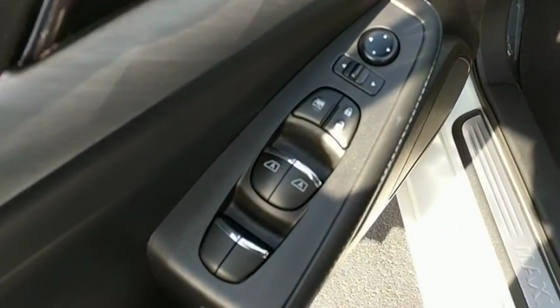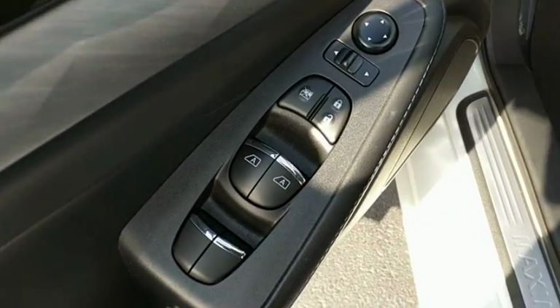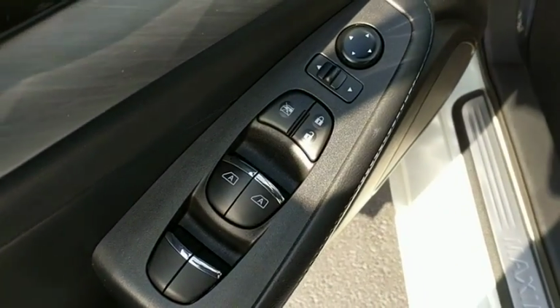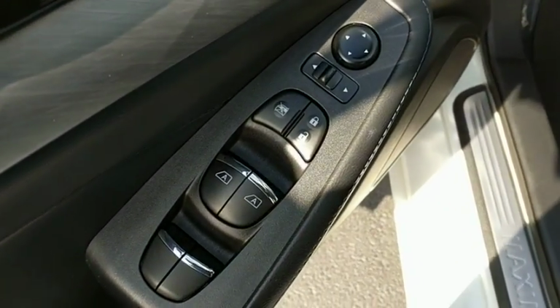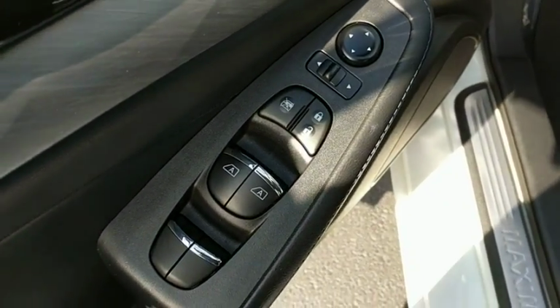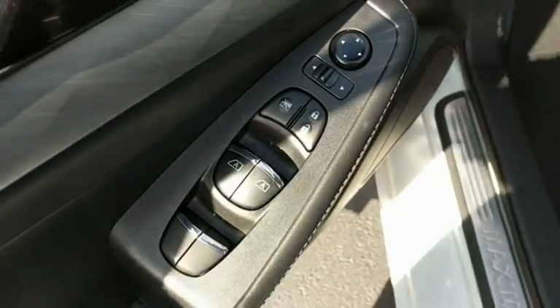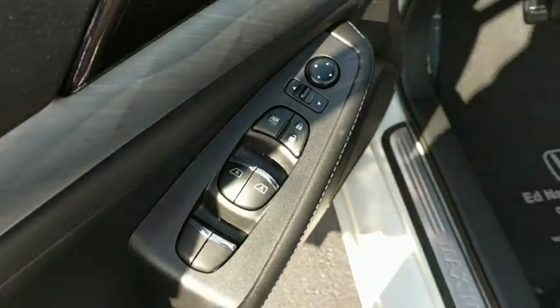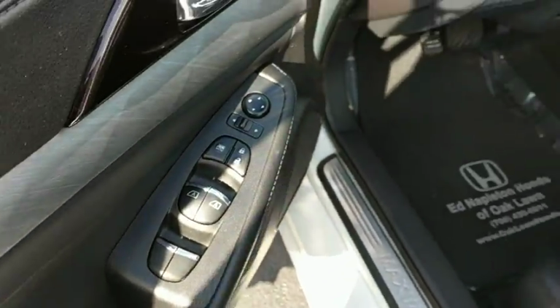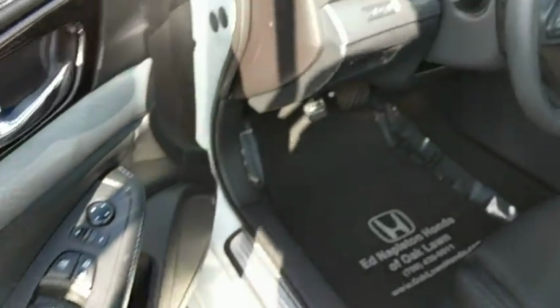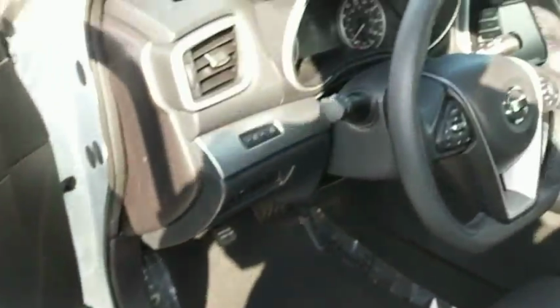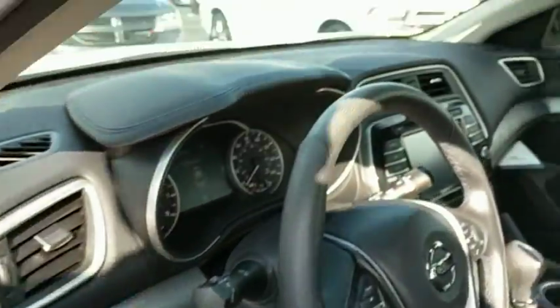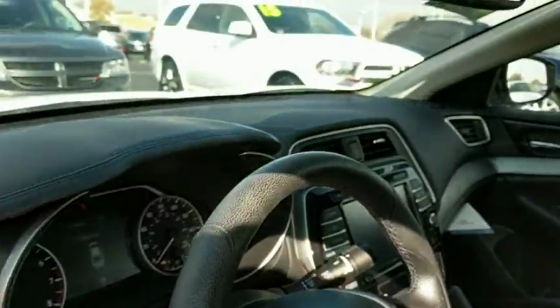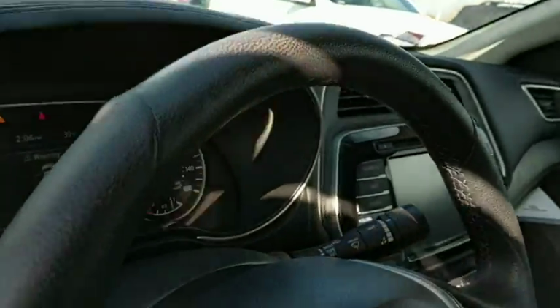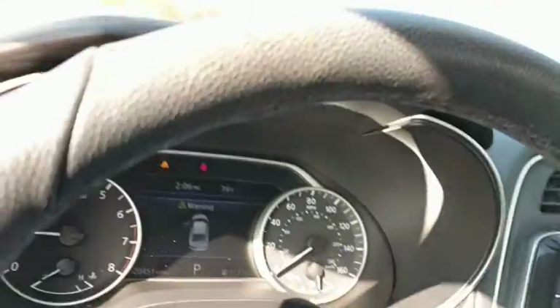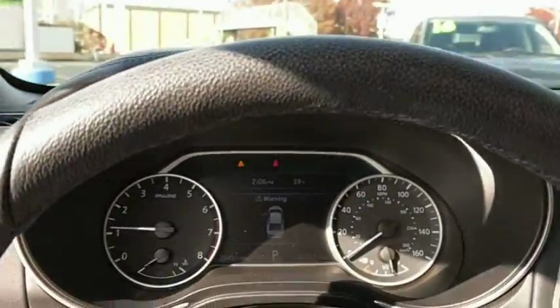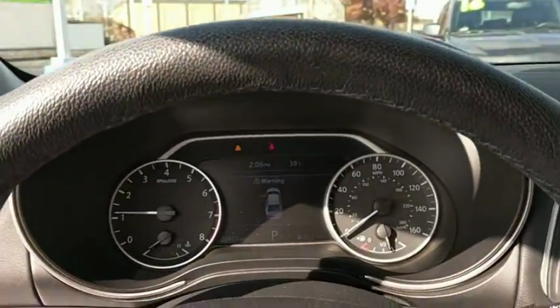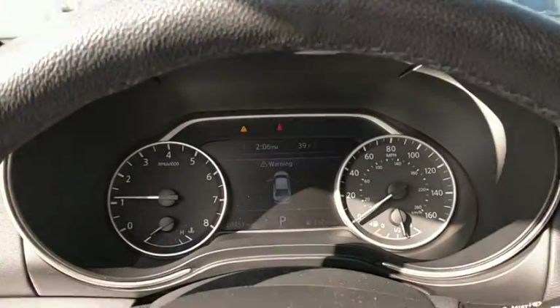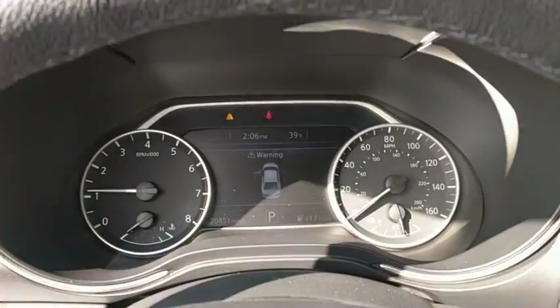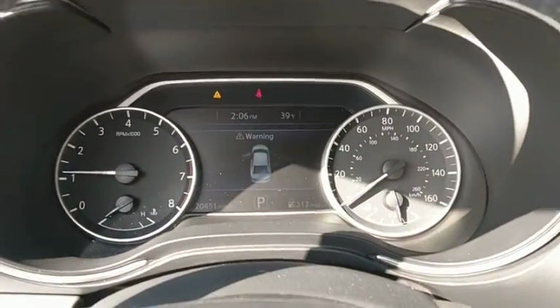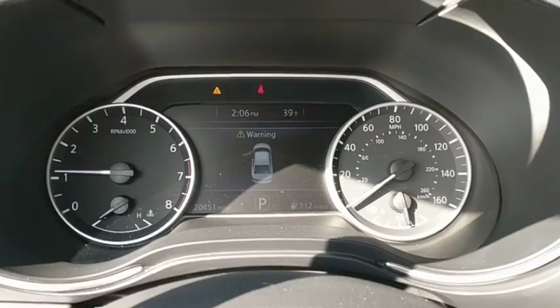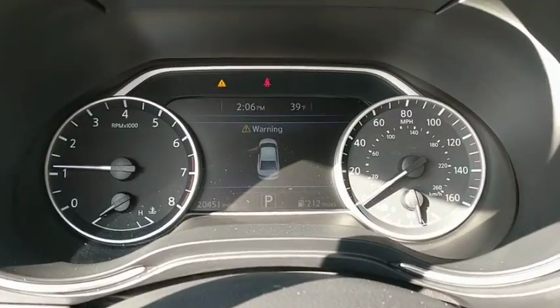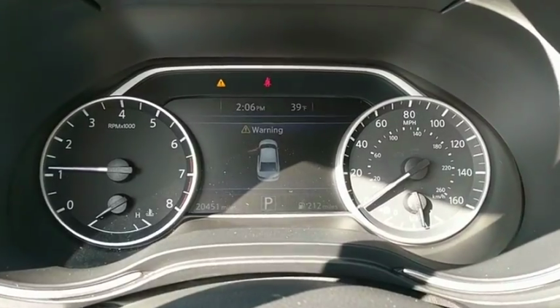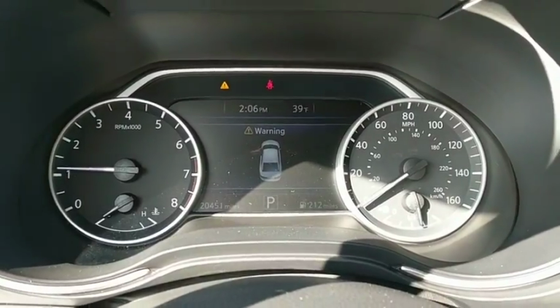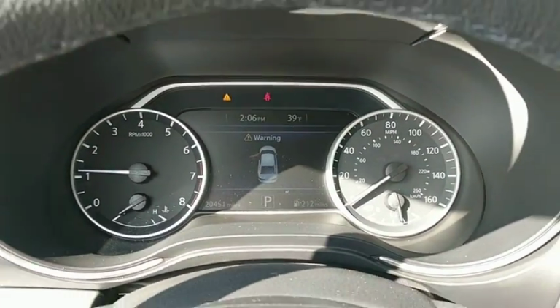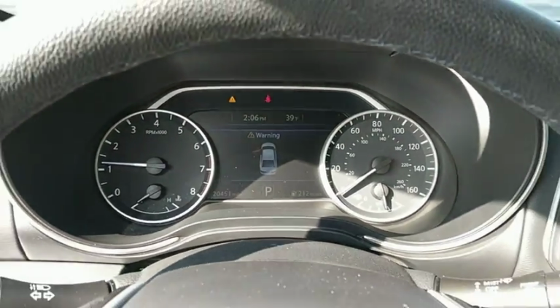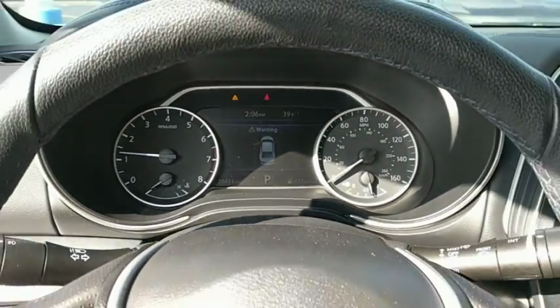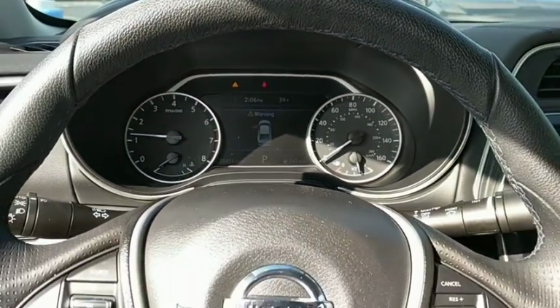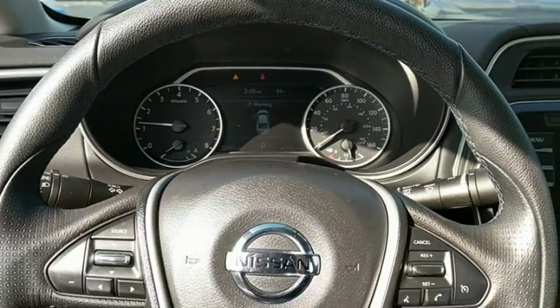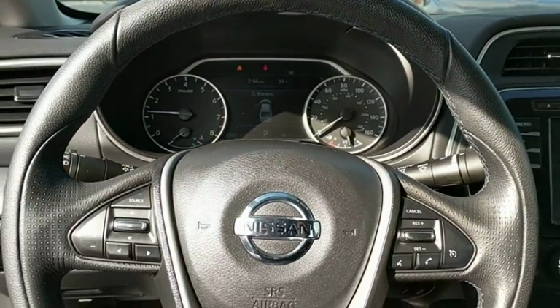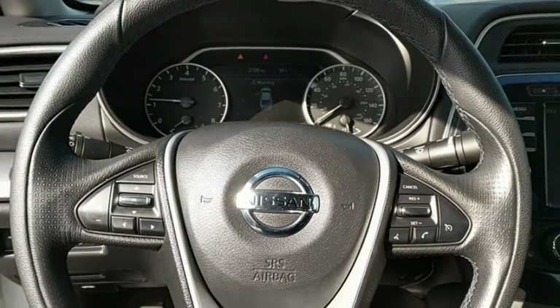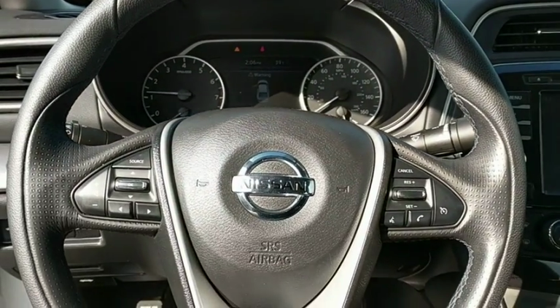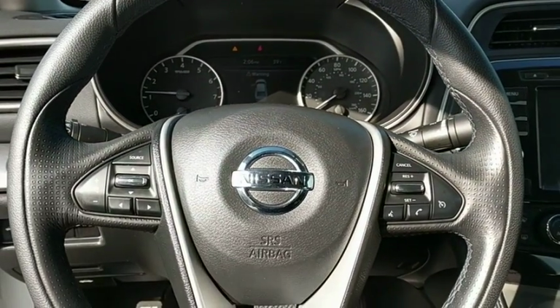navigation system, traction control, dual airbags, navigation package, power steering, alloy wheels, four-wheel disc brakes, eight speakers, fog lights.